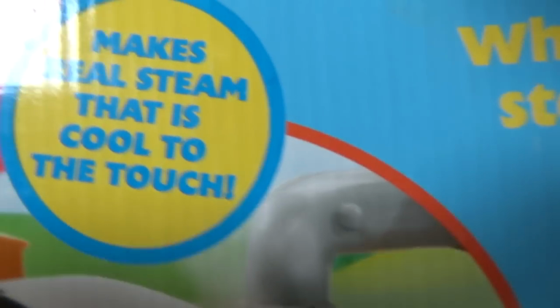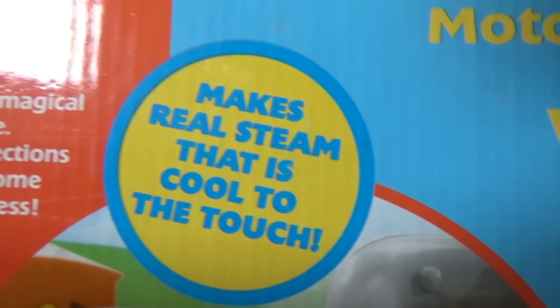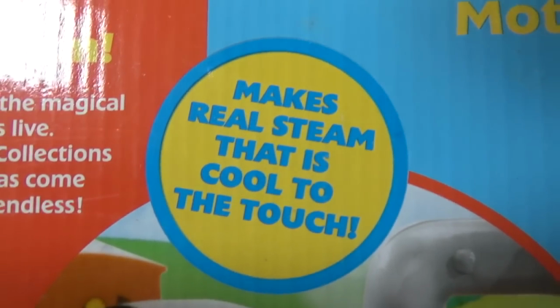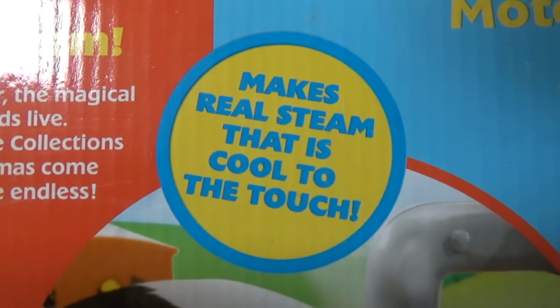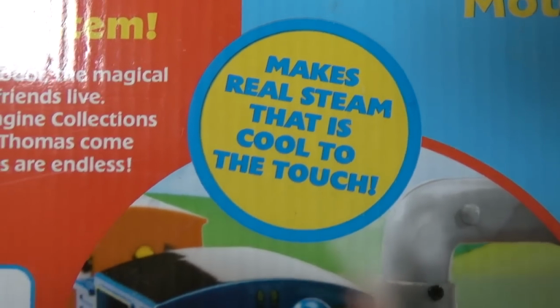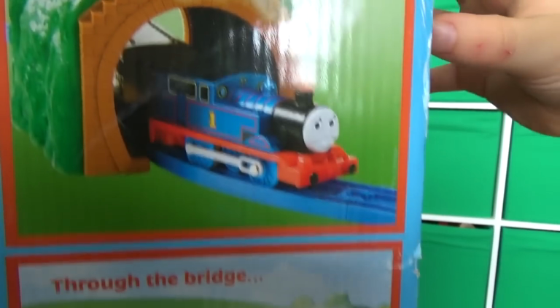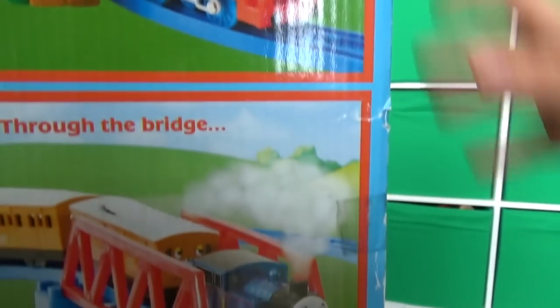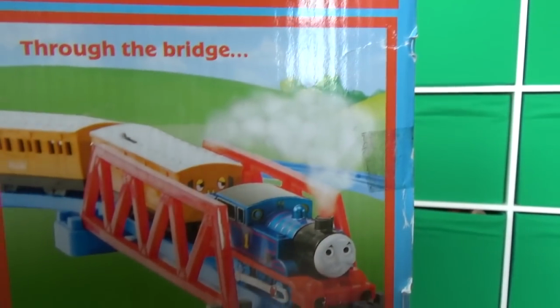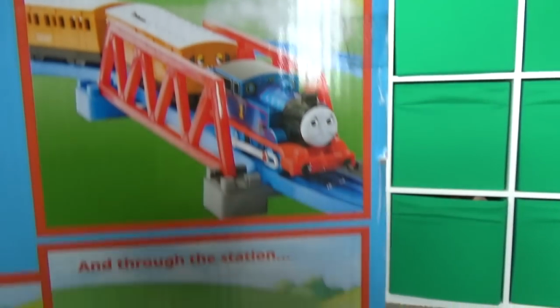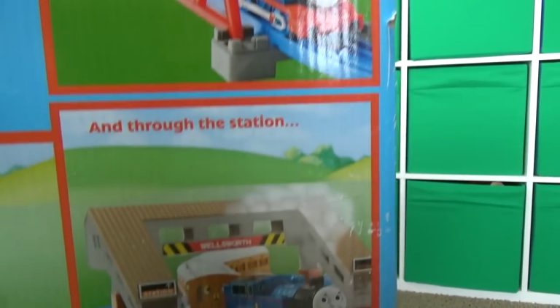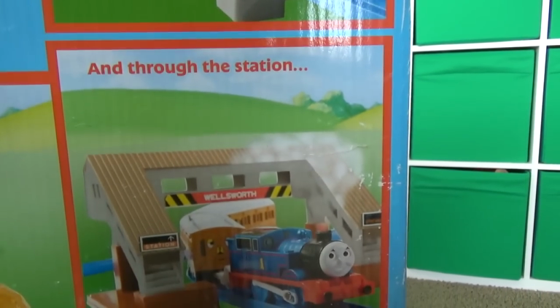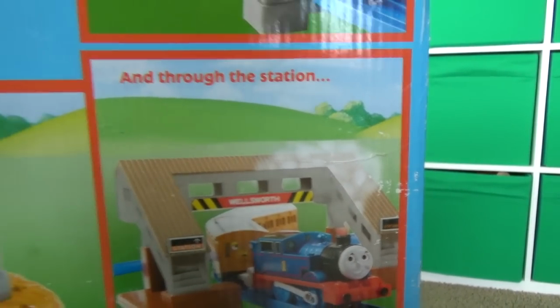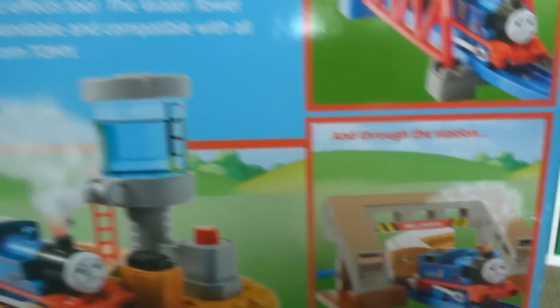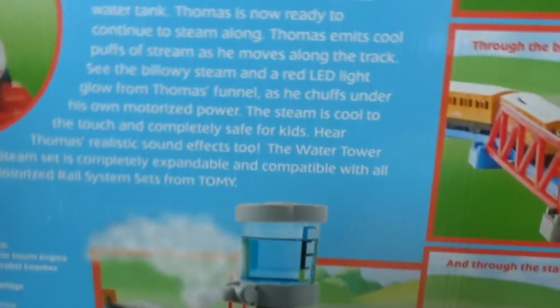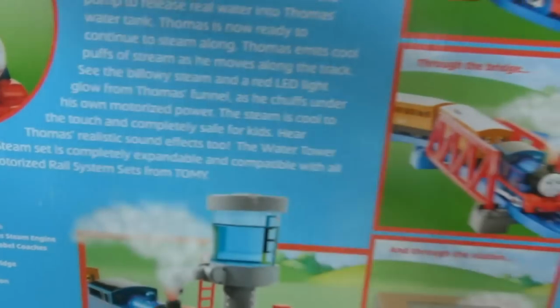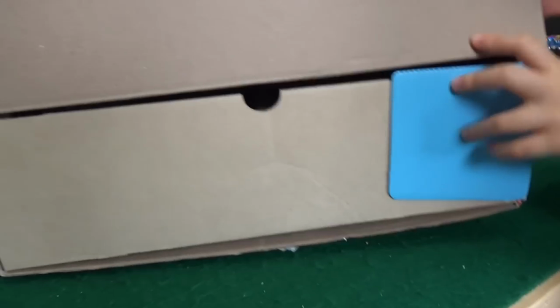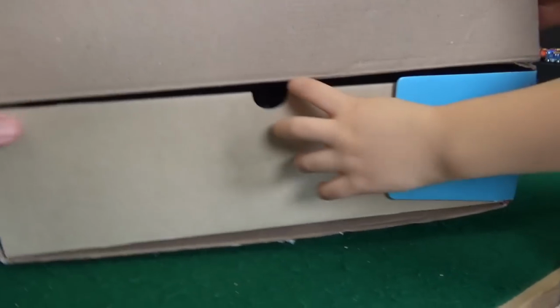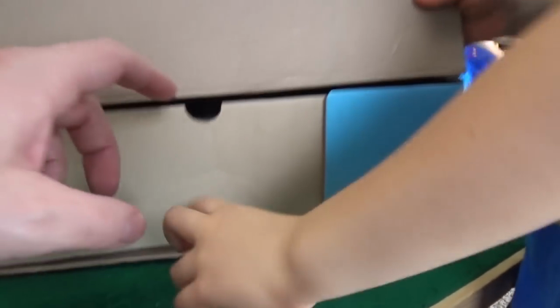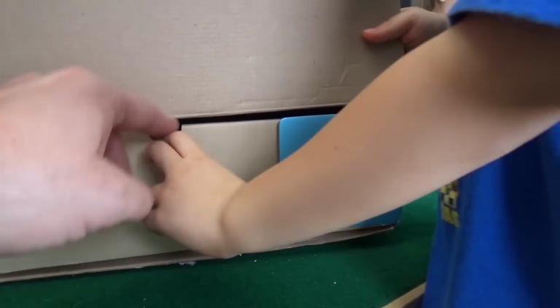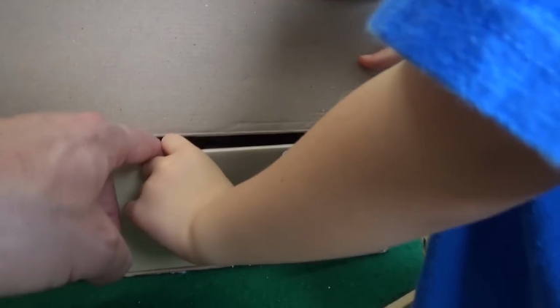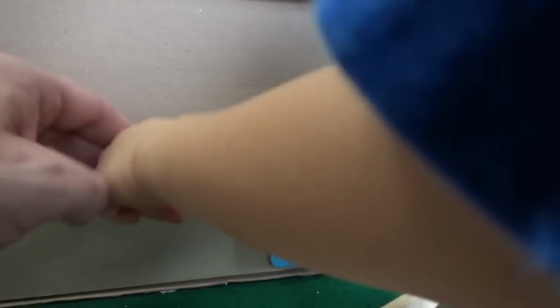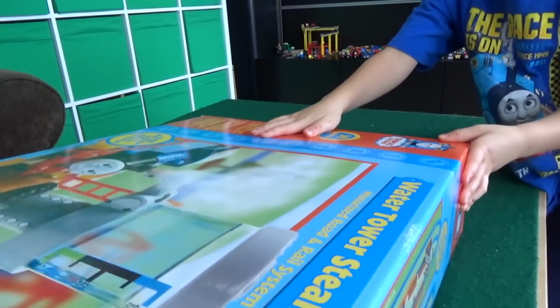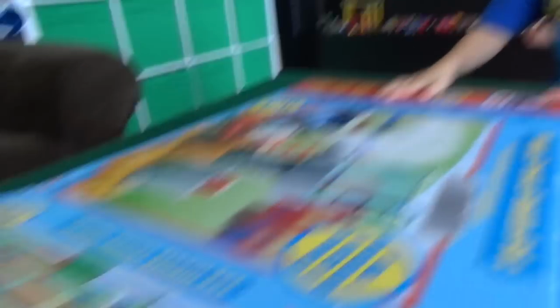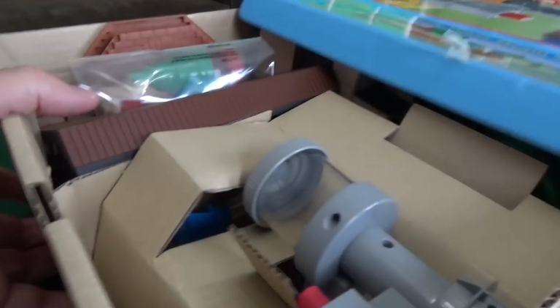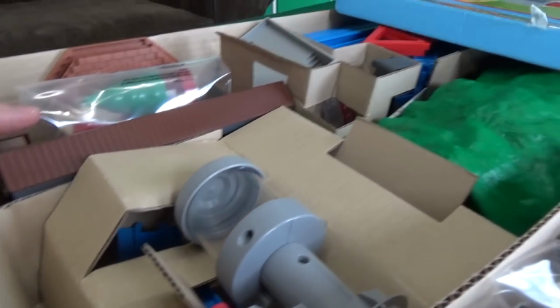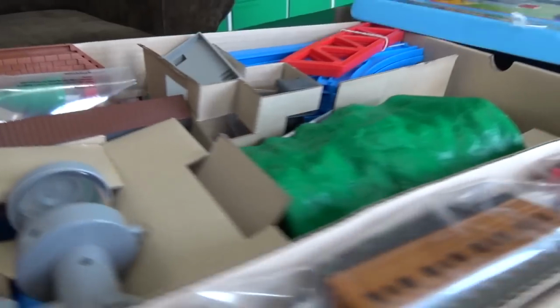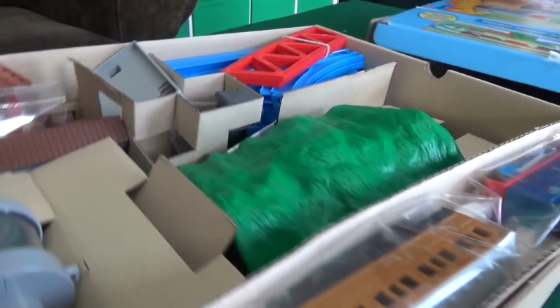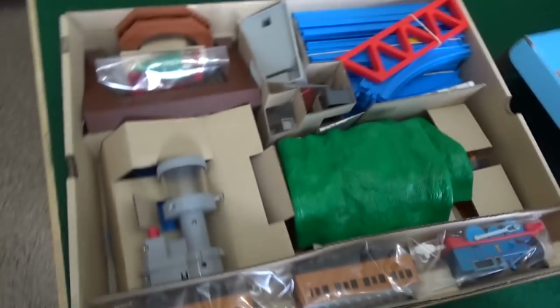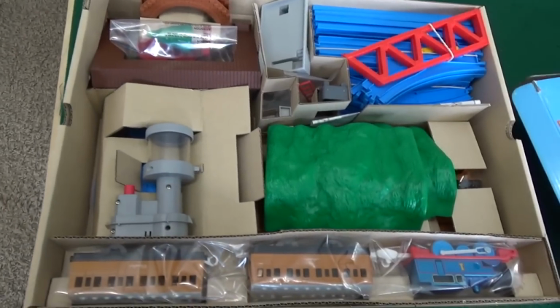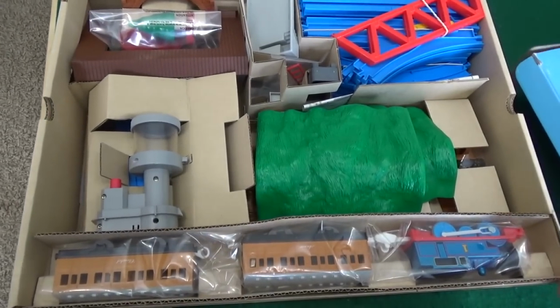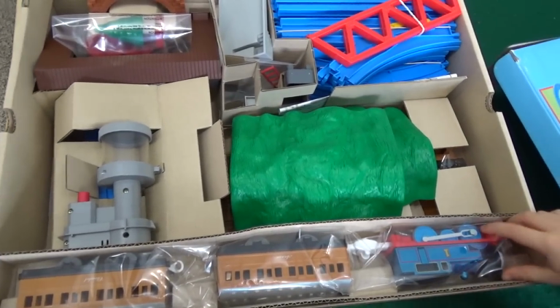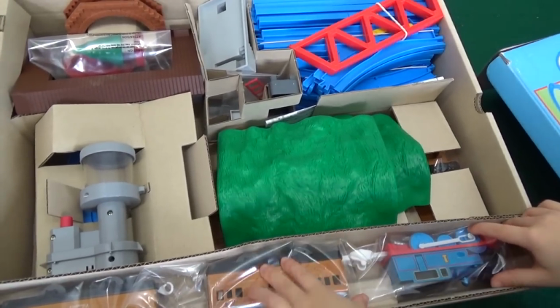This apparently makes real steam that's cool to the touch — through the tunnel, through the bridge, and through the station. He's going through a lot here today. Let's see how they pack things up 12 years ago. There it is! Wow, look at that set! That's a really good looking set.